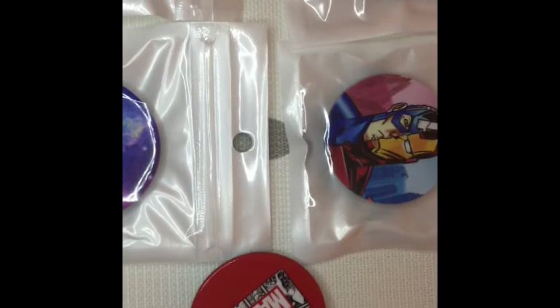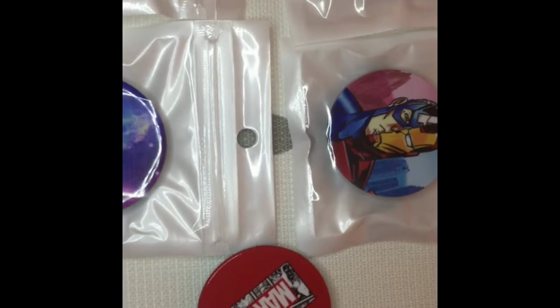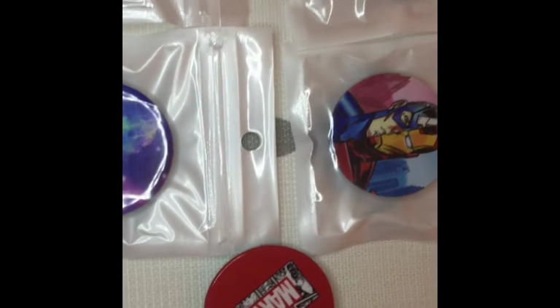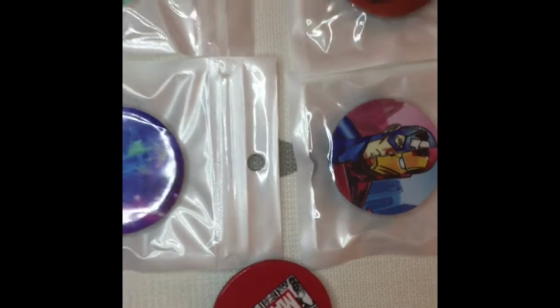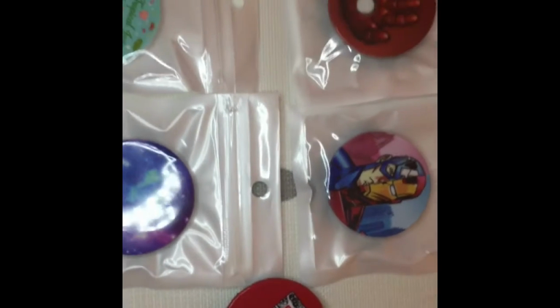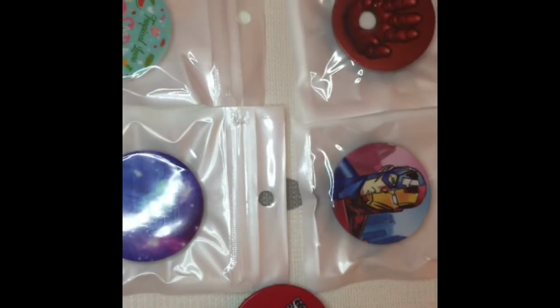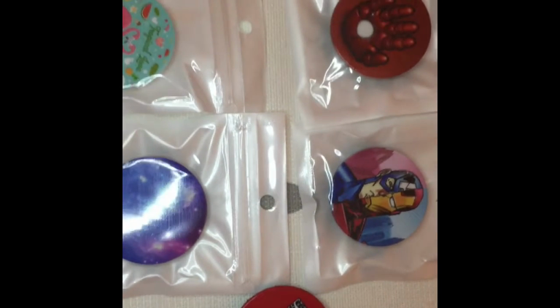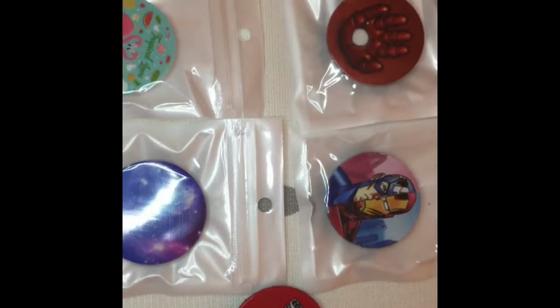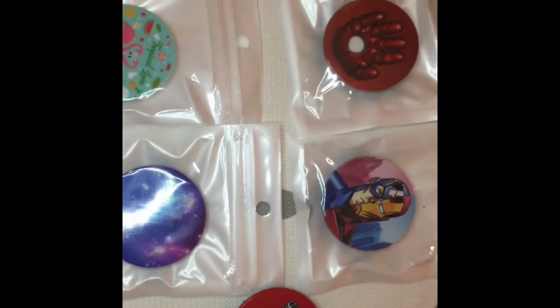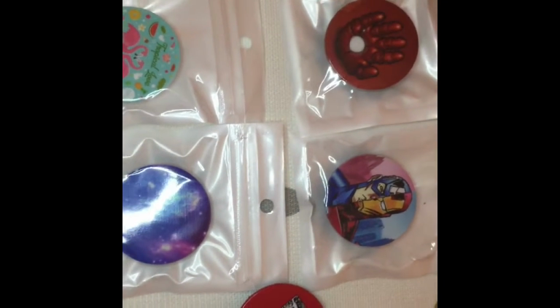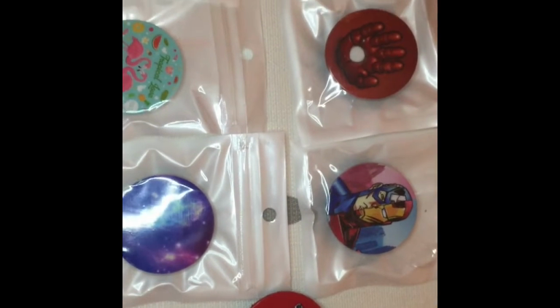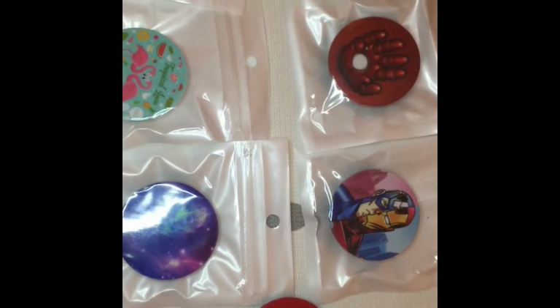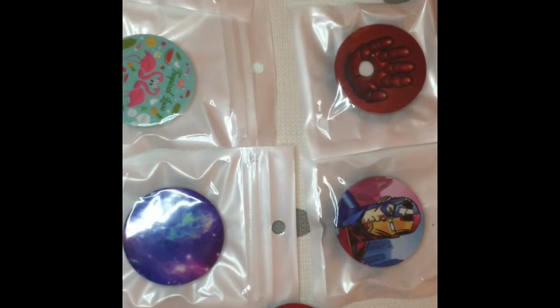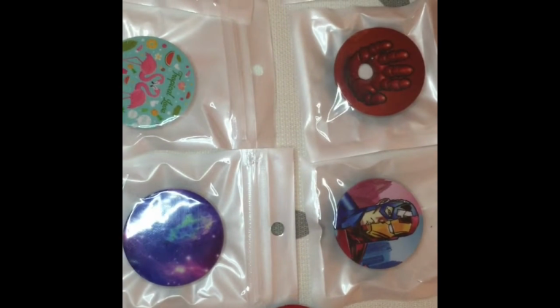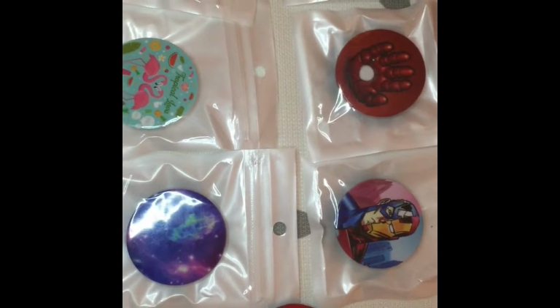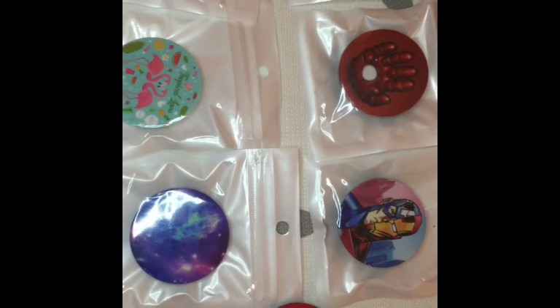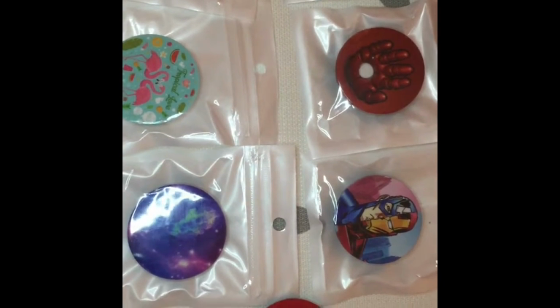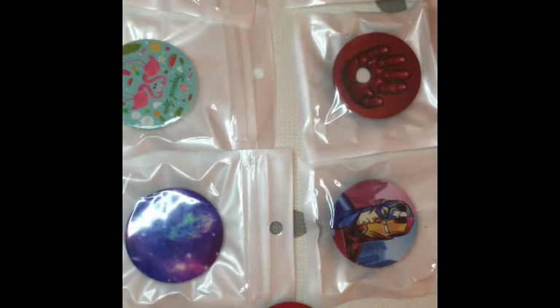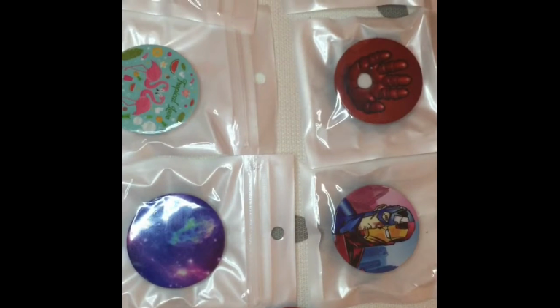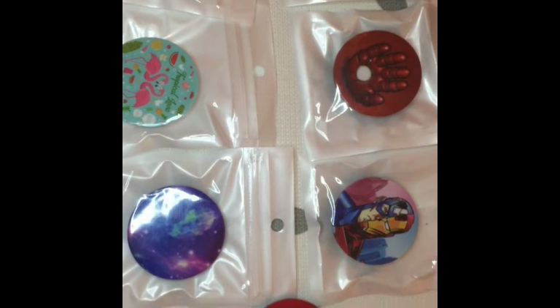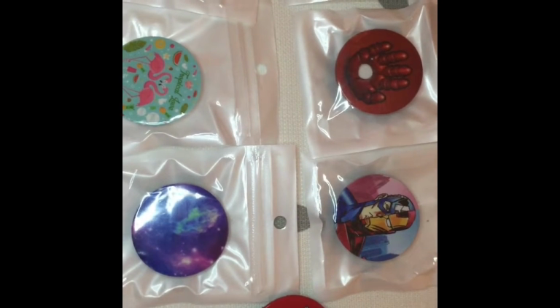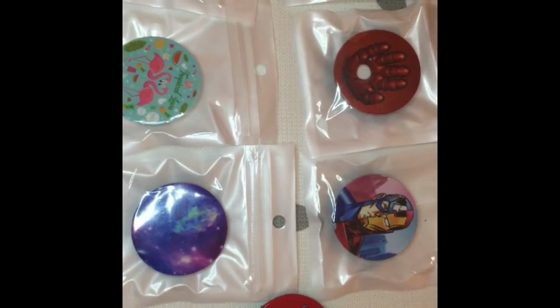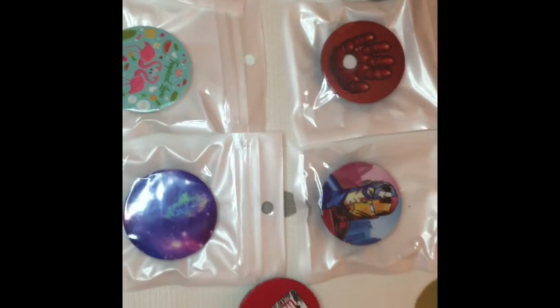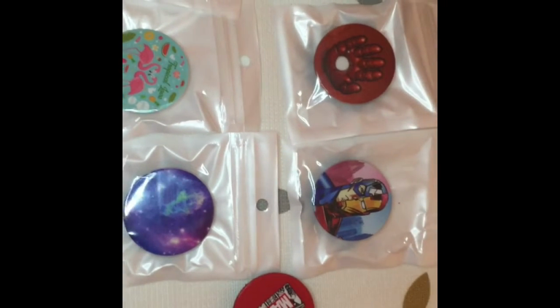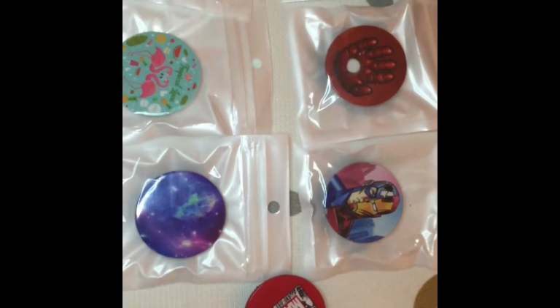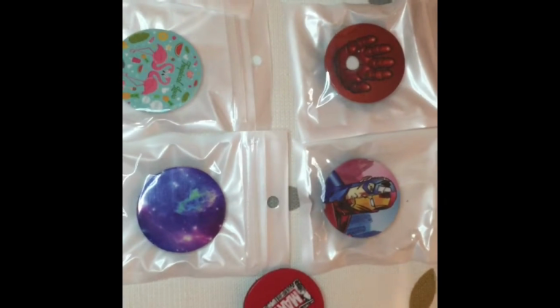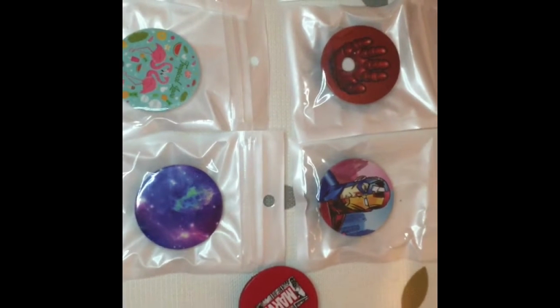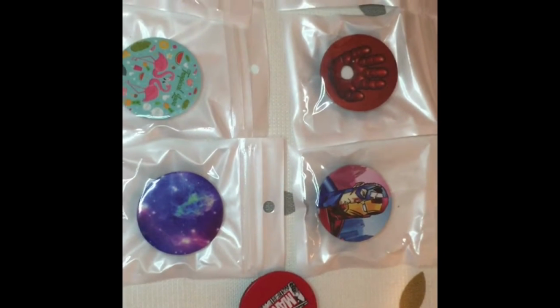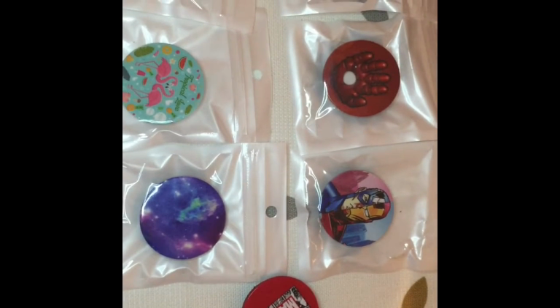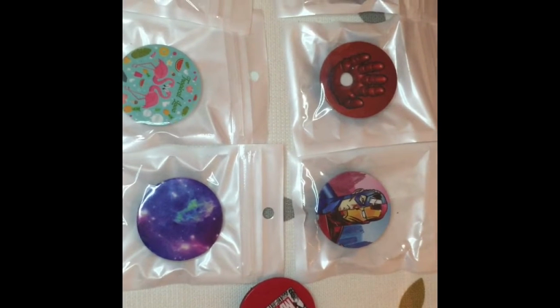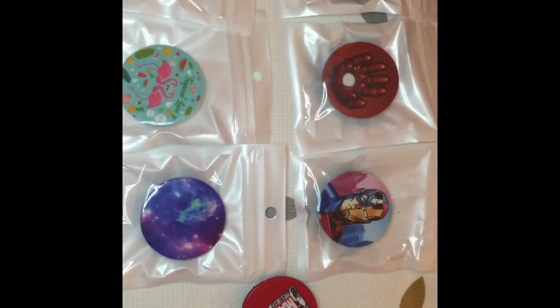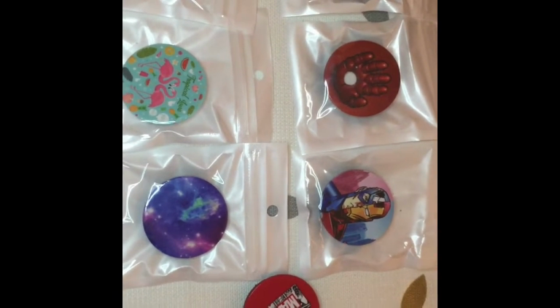This is available at my Poshmark closet, Finds by June. Thank you so much. Don't forget to subscribe.